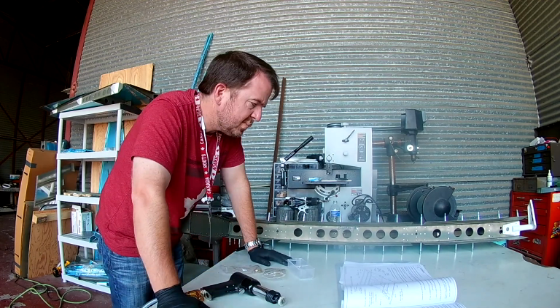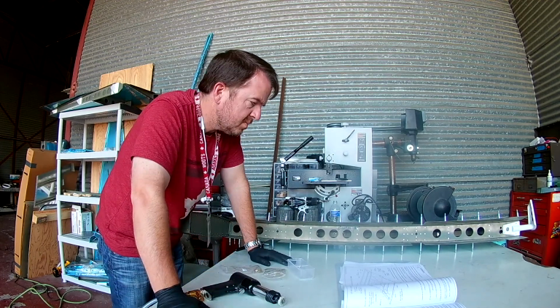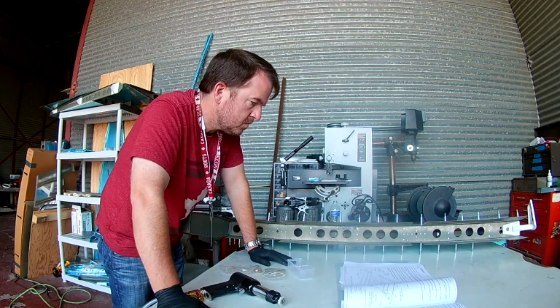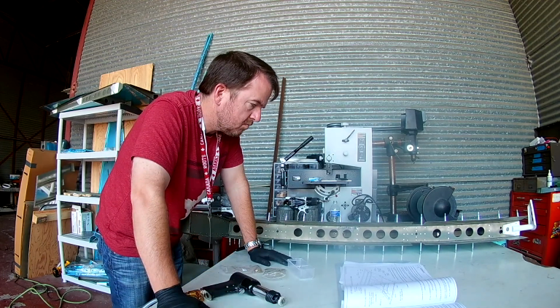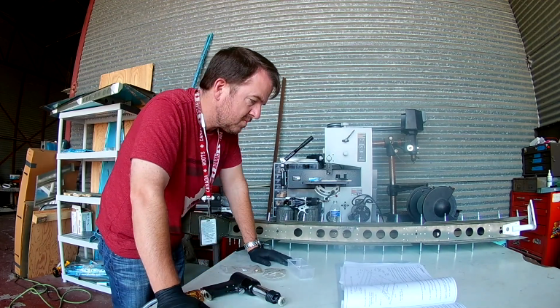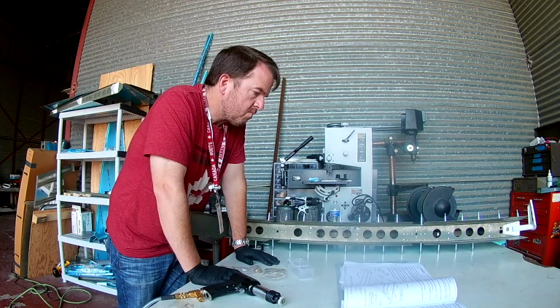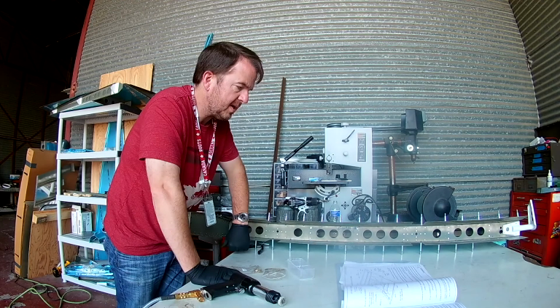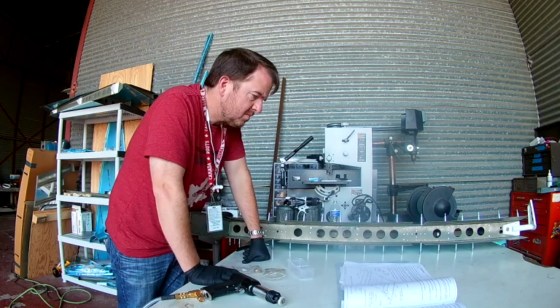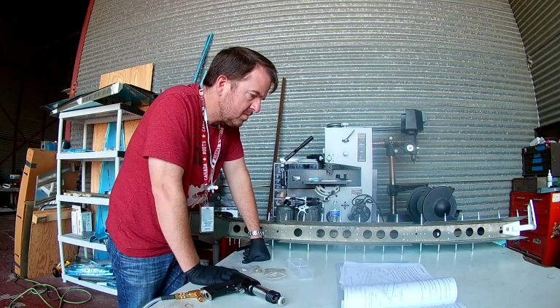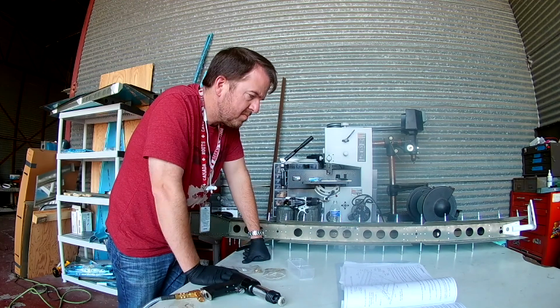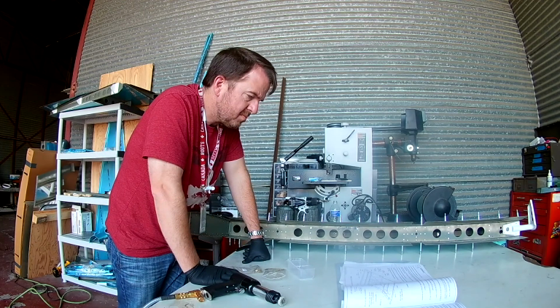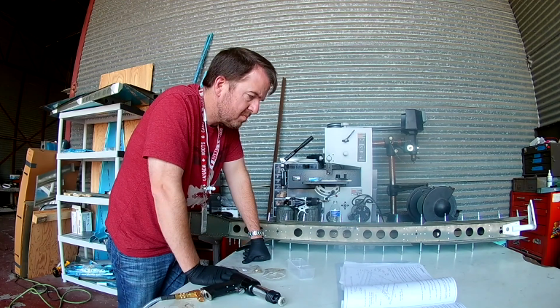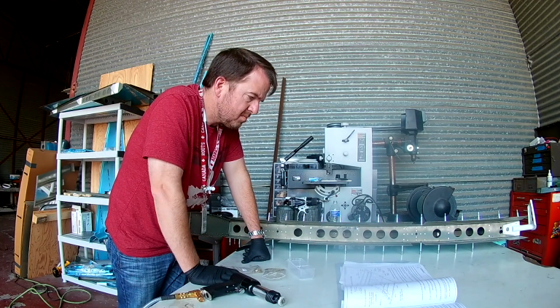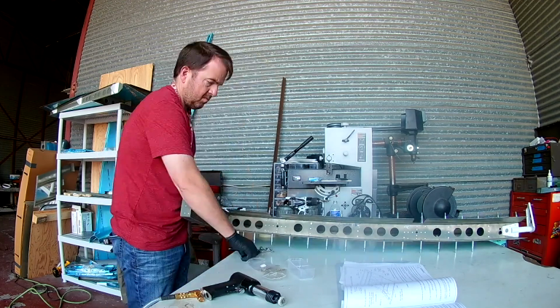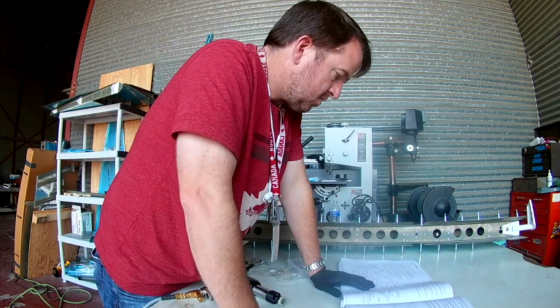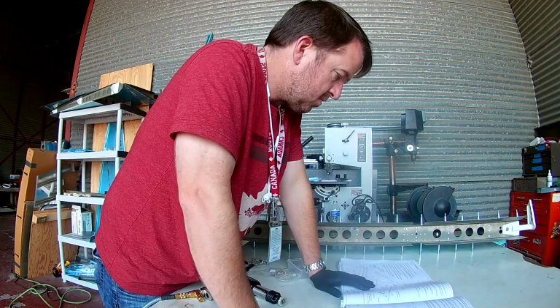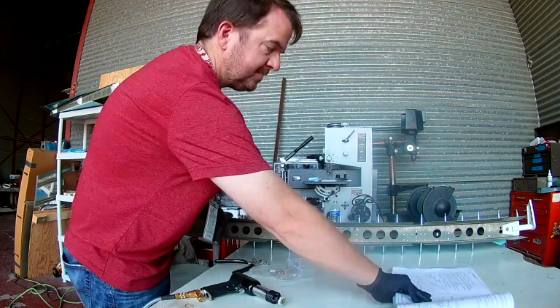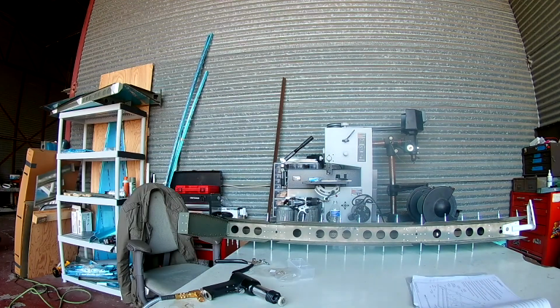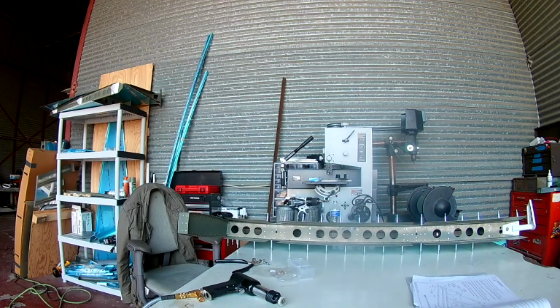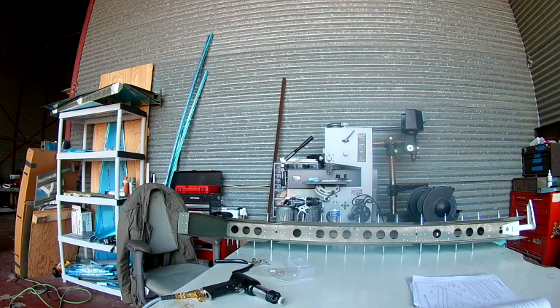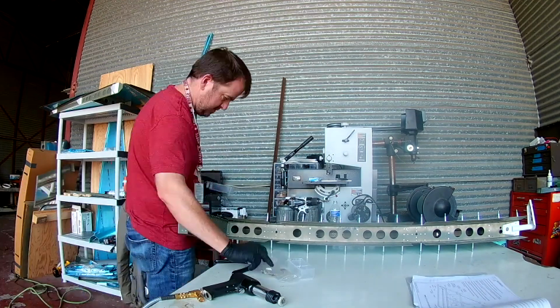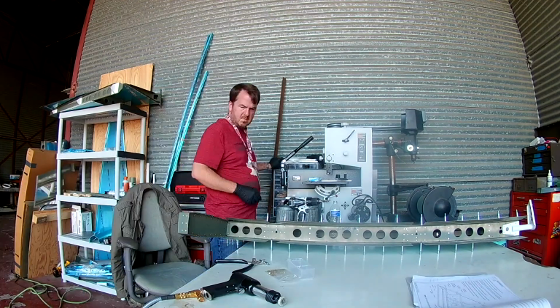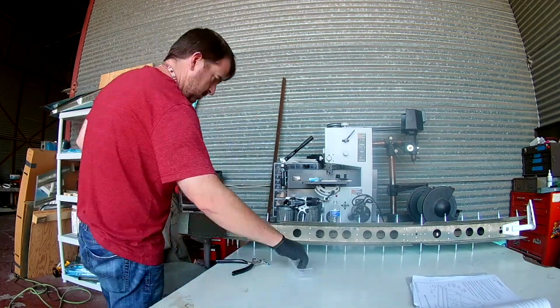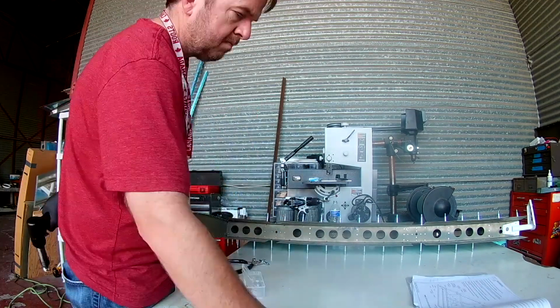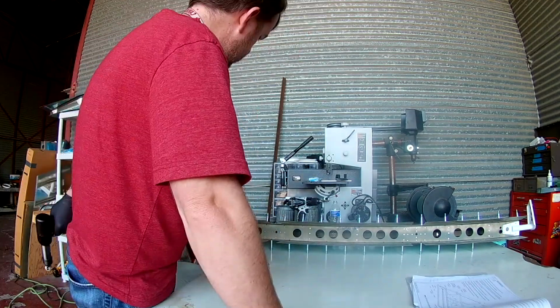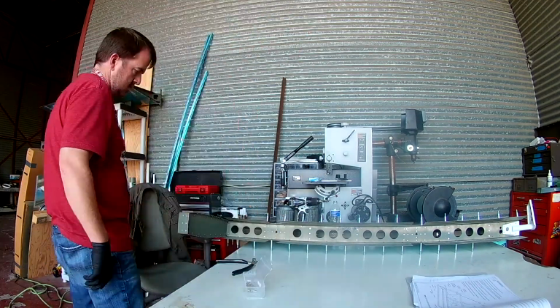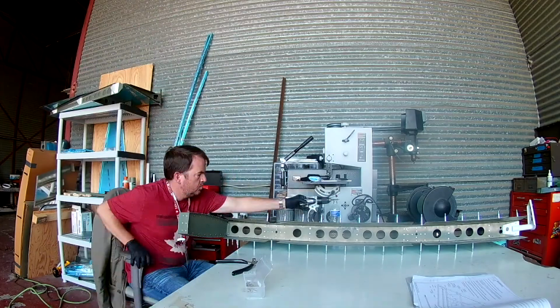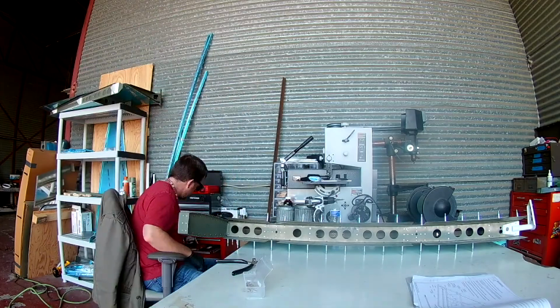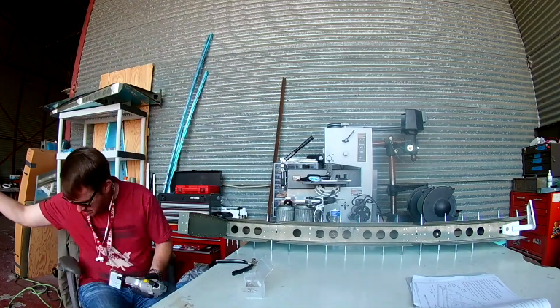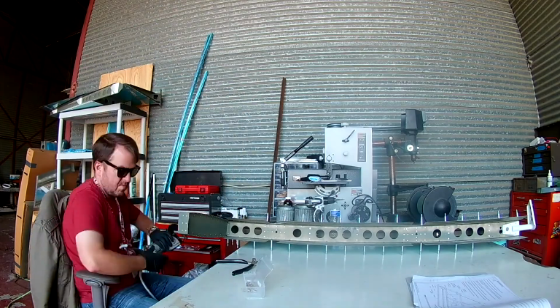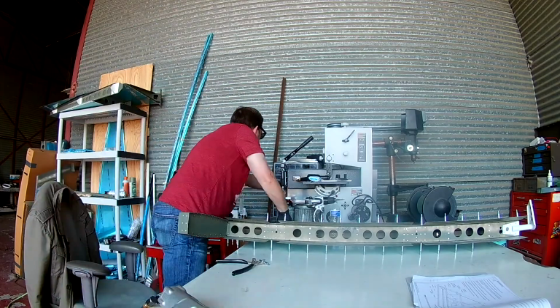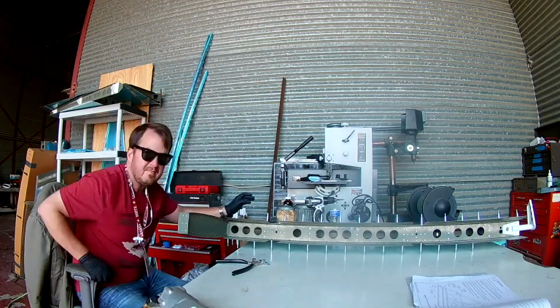Right now I'm handling the difficult area that I mentioned in the last video about where the outer rib assembly meets, well, basically everything.